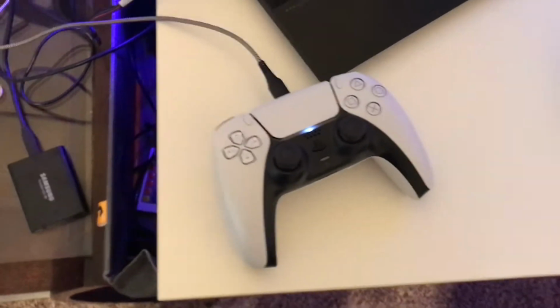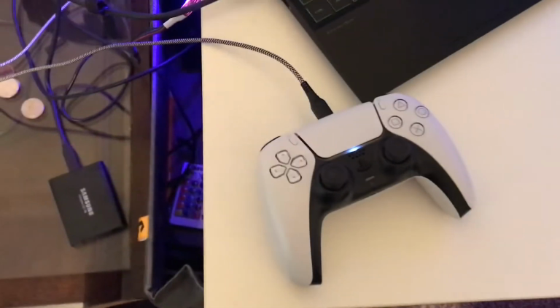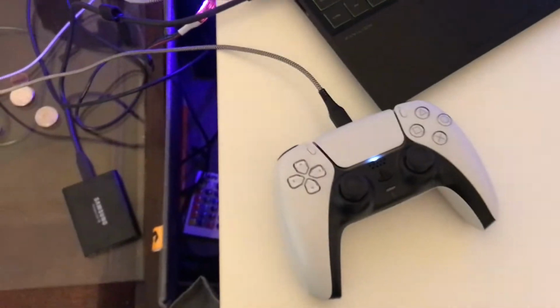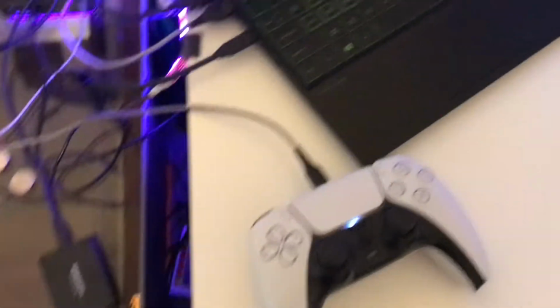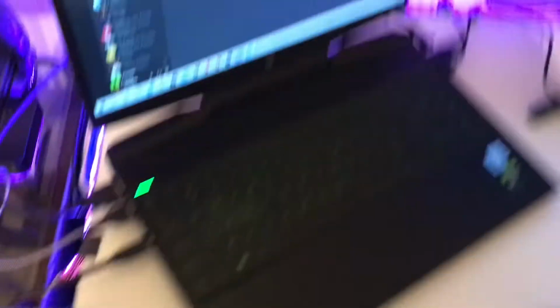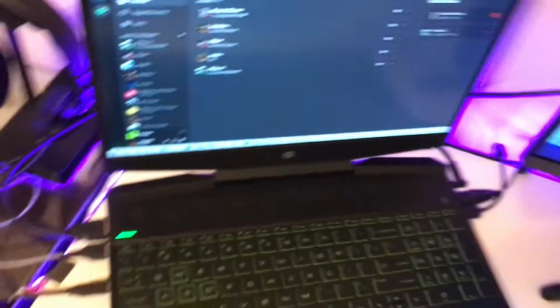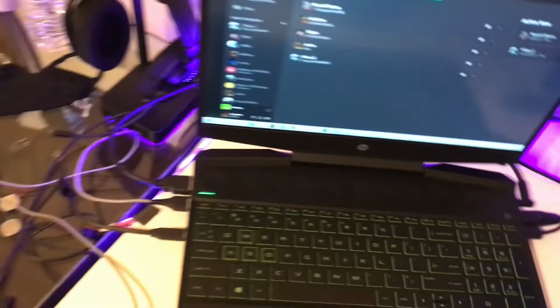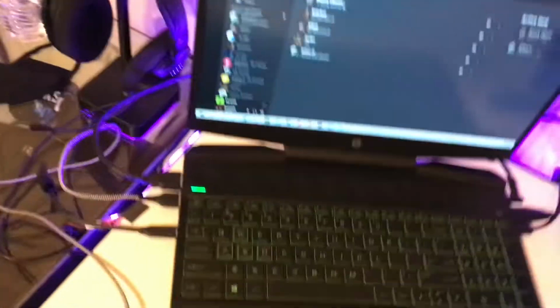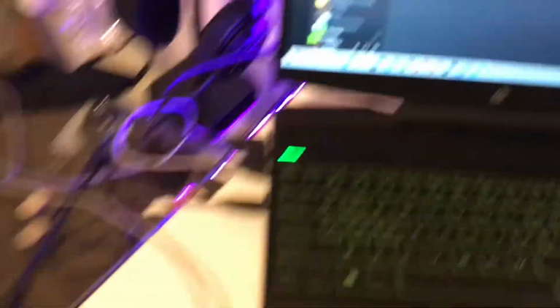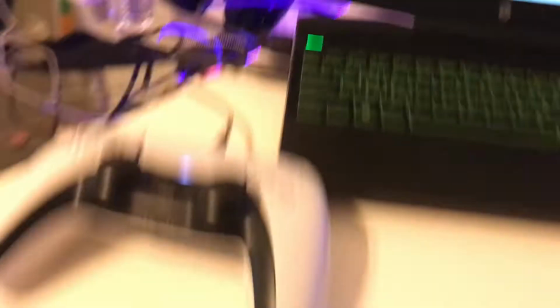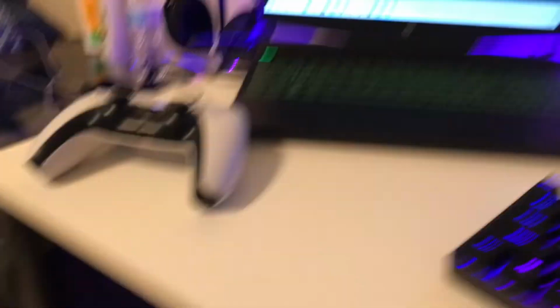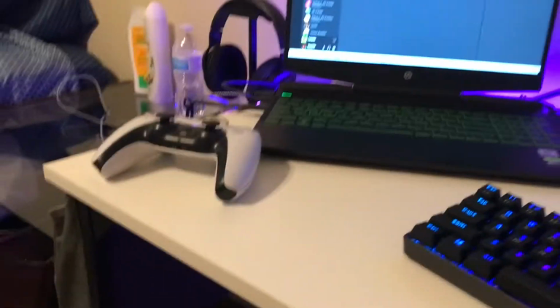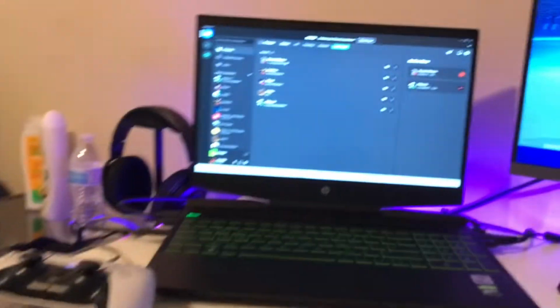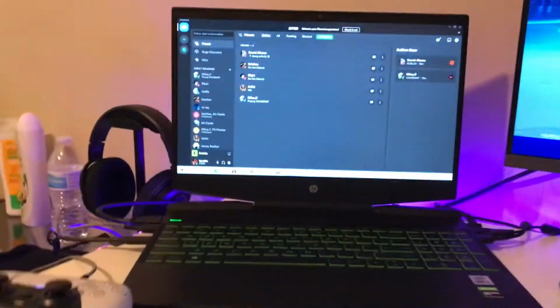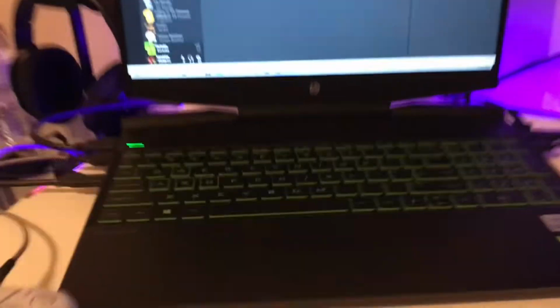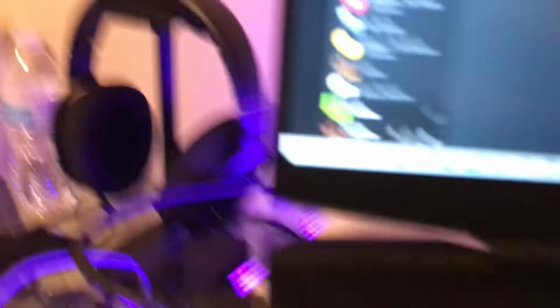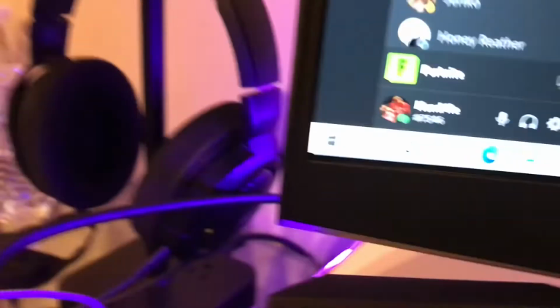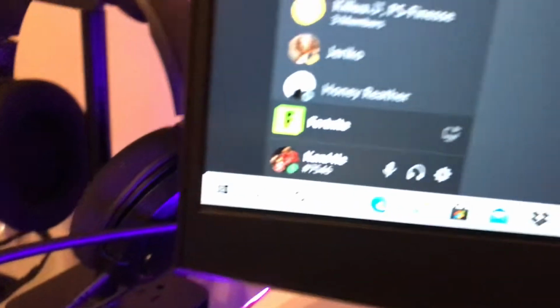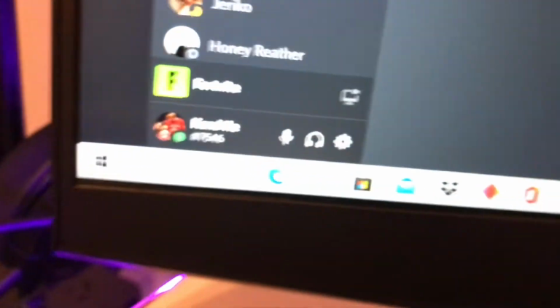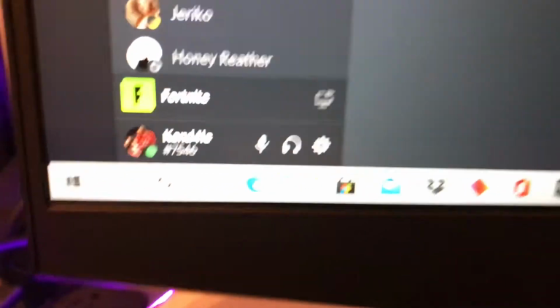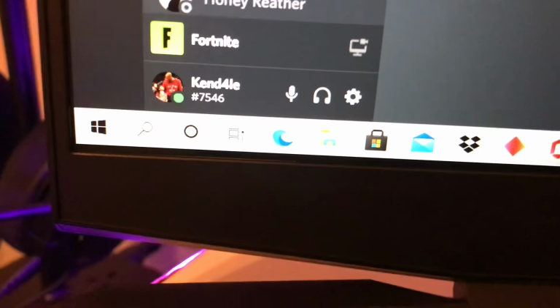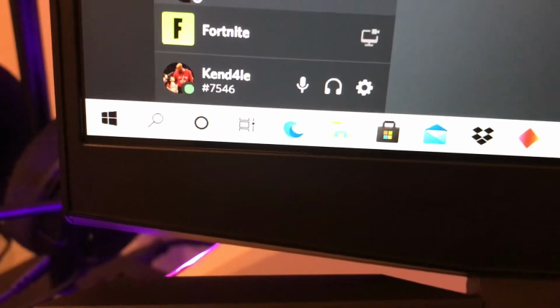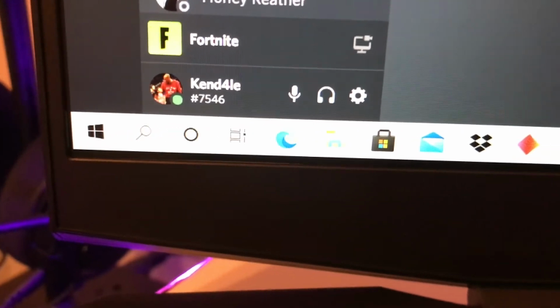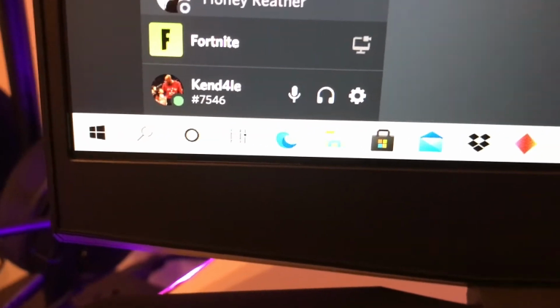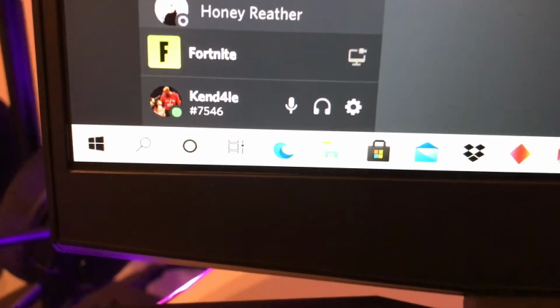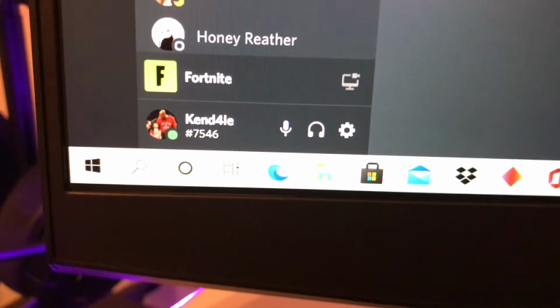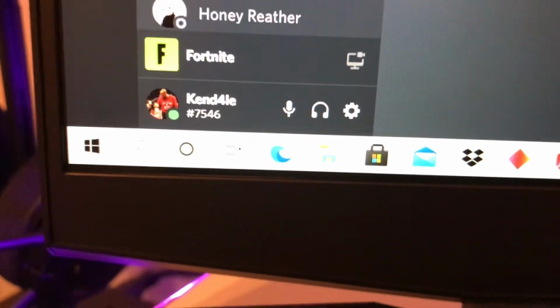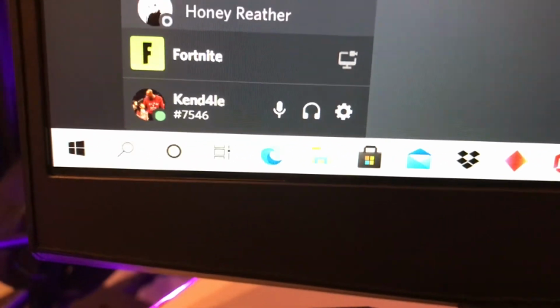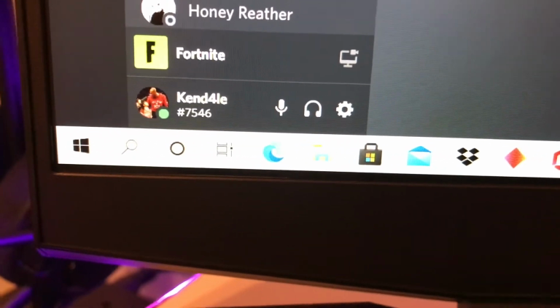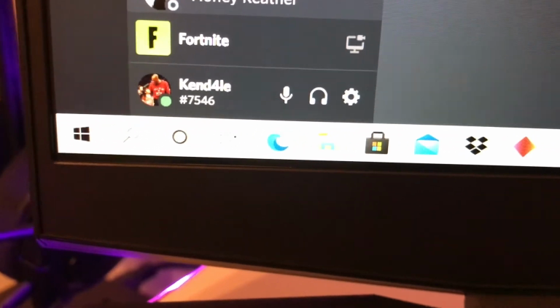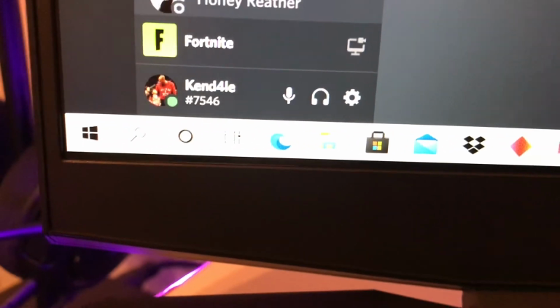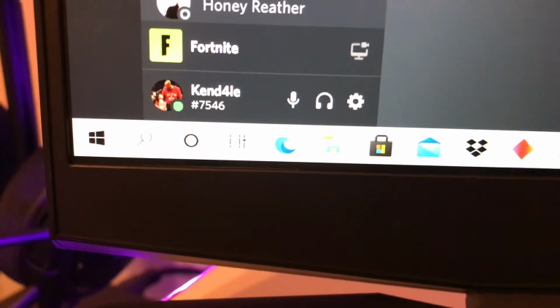When I play controller, and then the HP Pavilion 15 gaming laptop. I have Discord on here. For people who want my Discord, it's KND4LEKindel, number 7546.